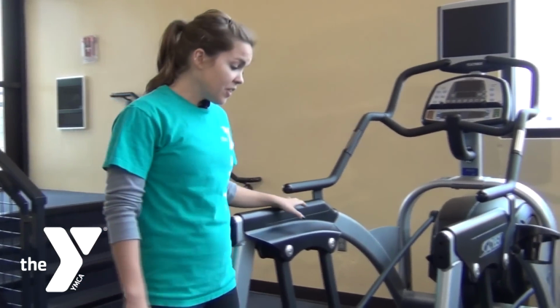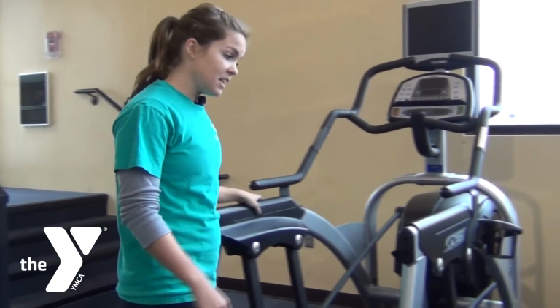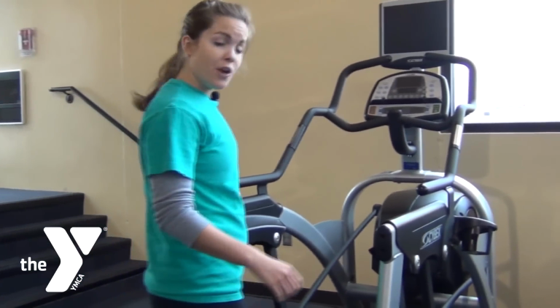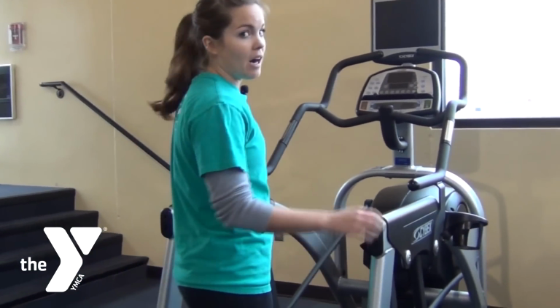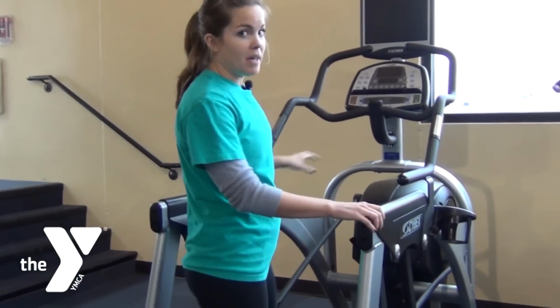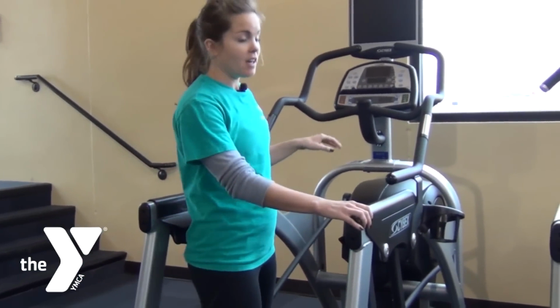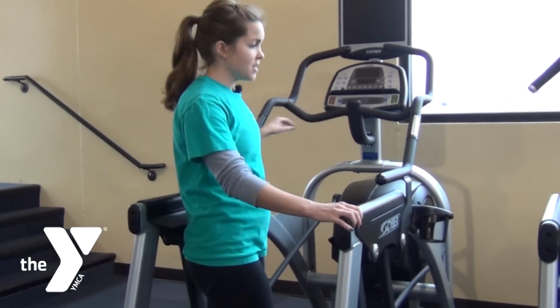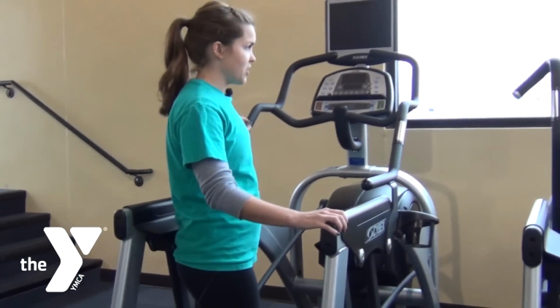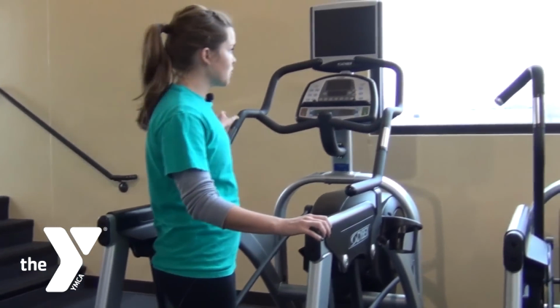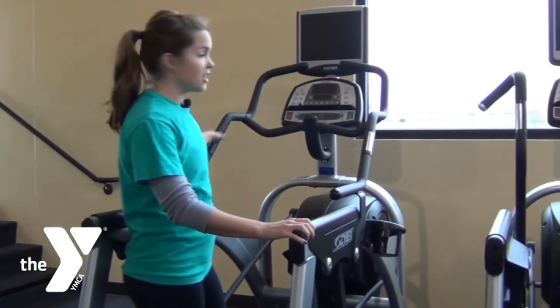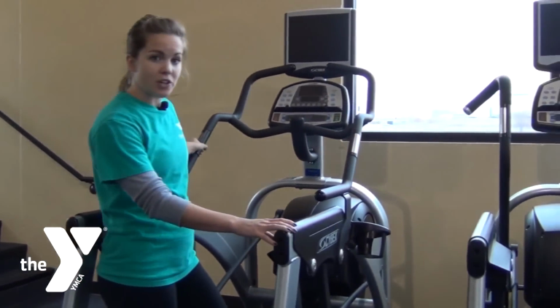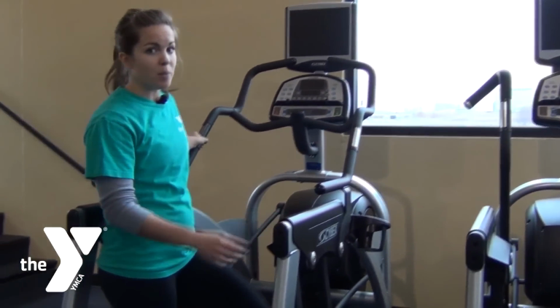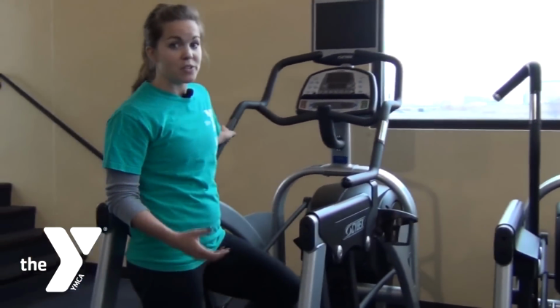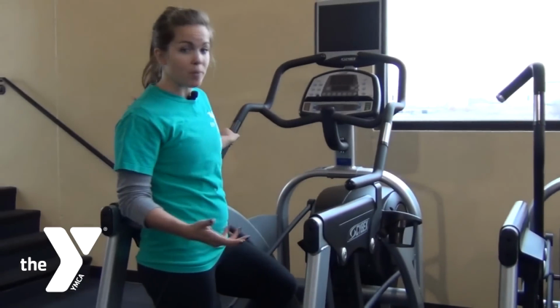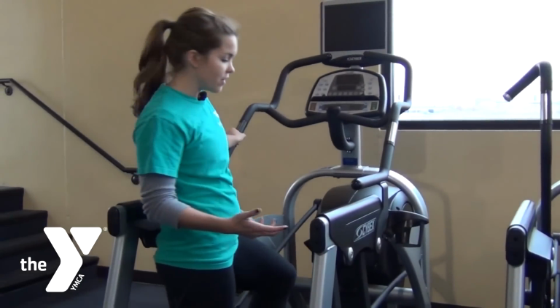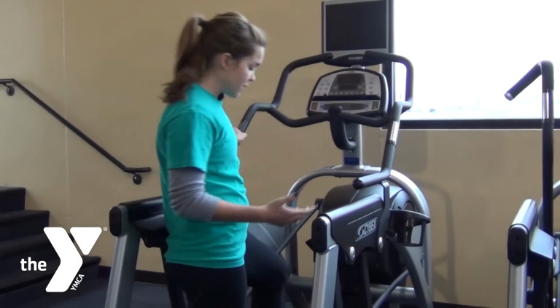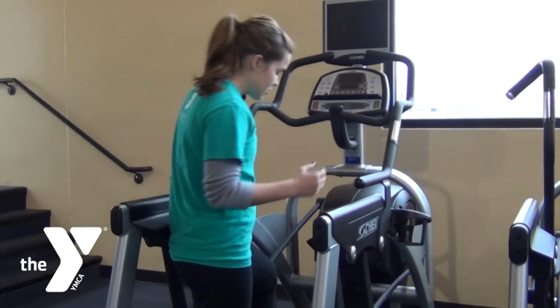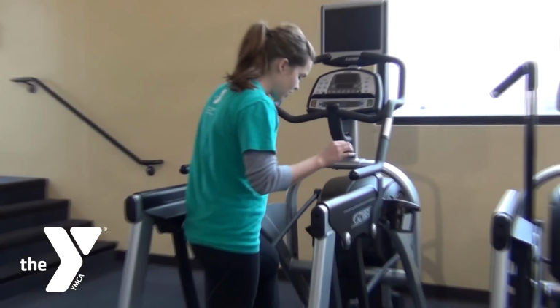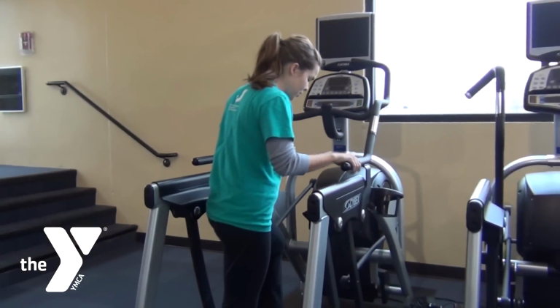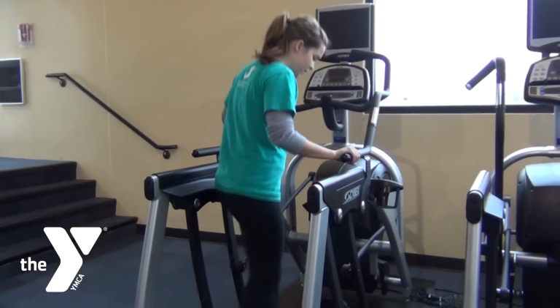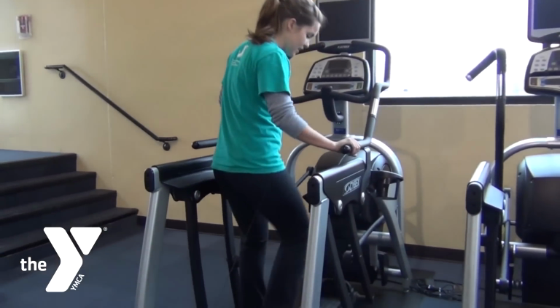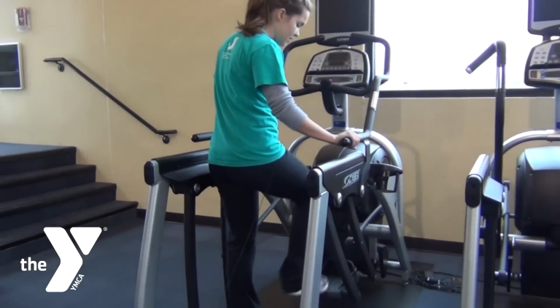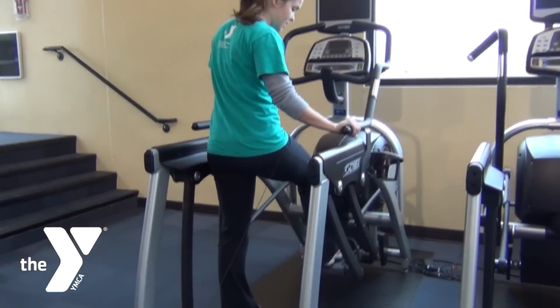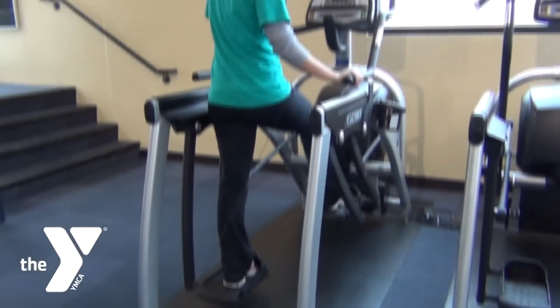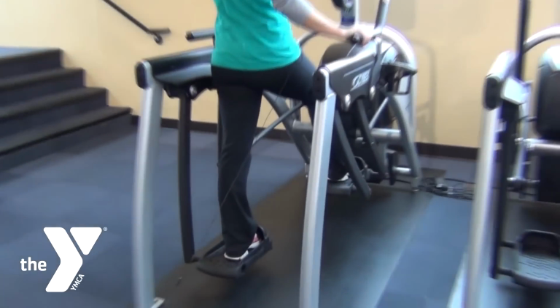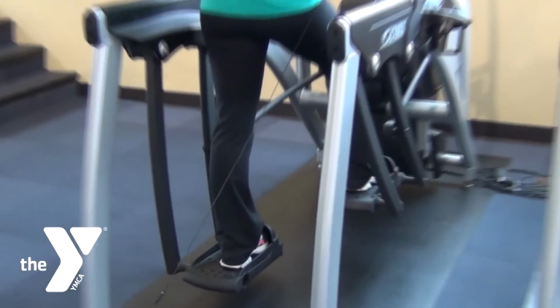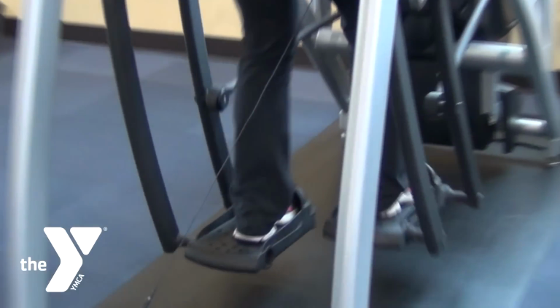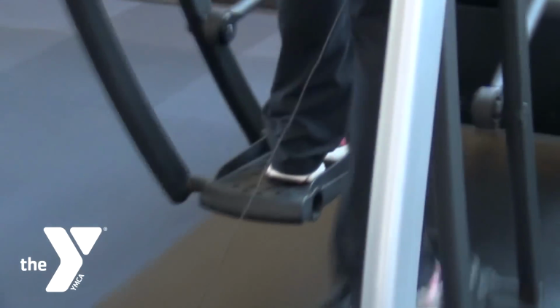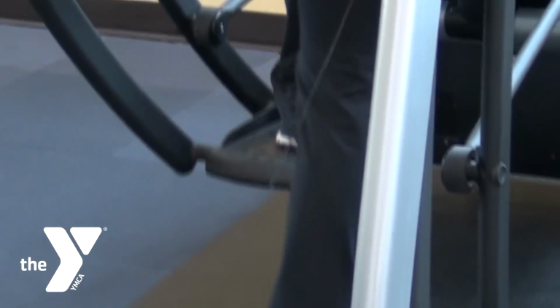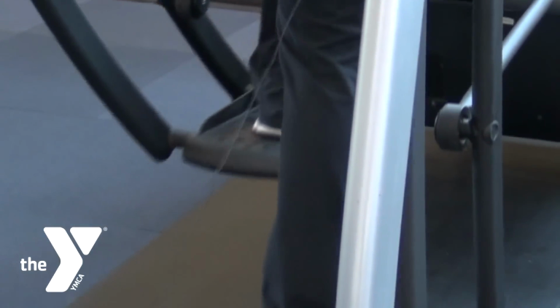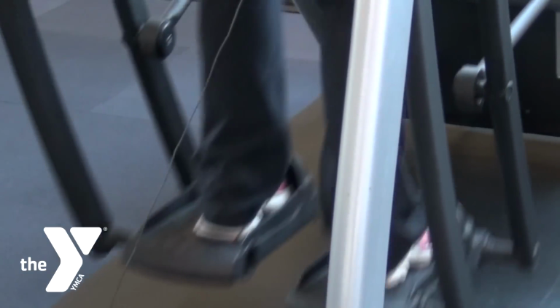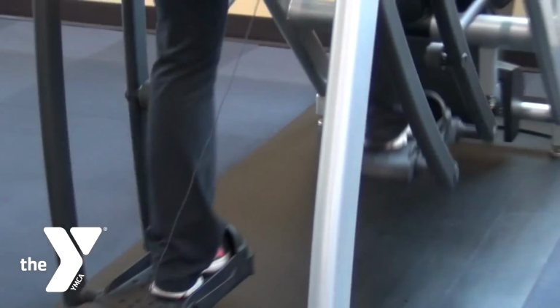There is no on button on these machines, so it'll start up when you start moving. You're going to put your feet in the little slings and then you just start moving back and forth.